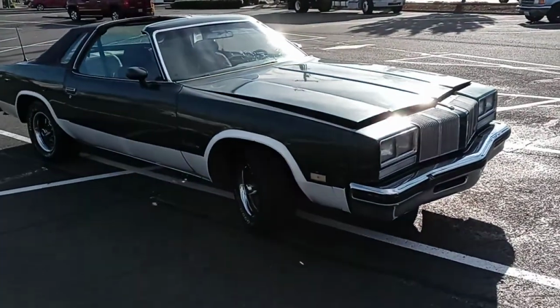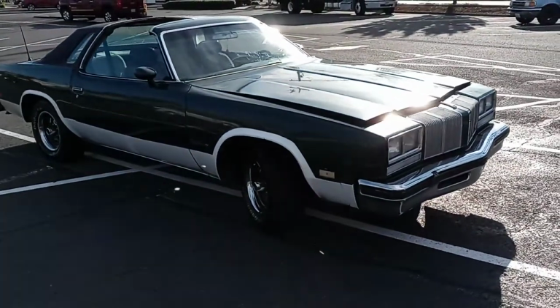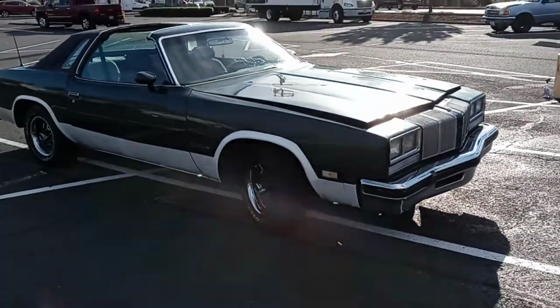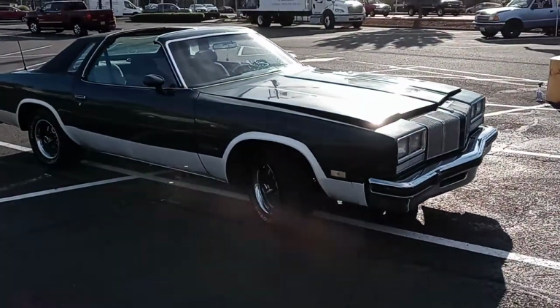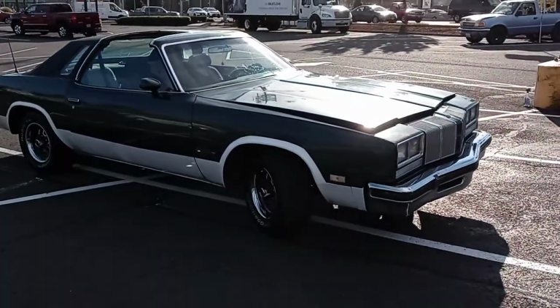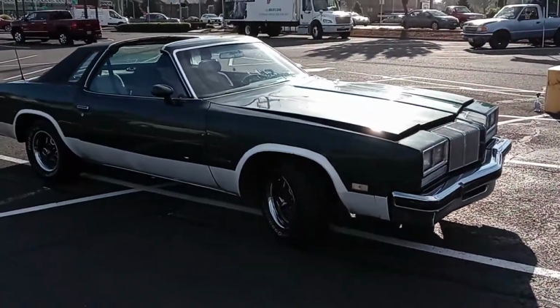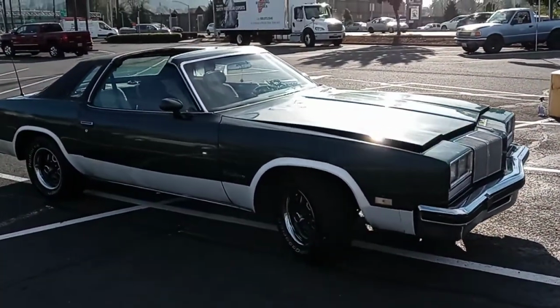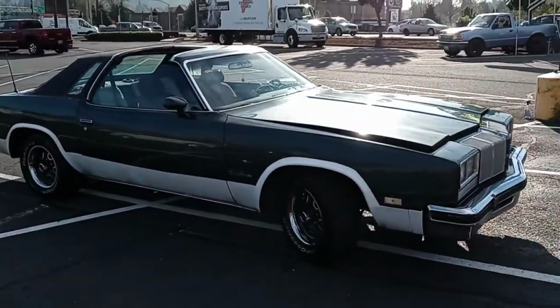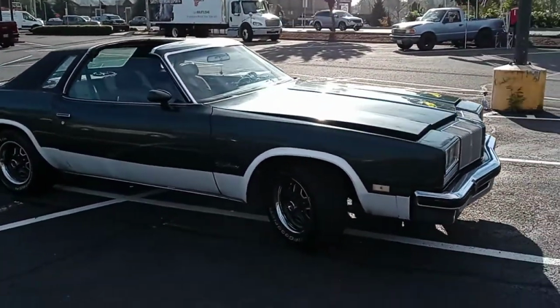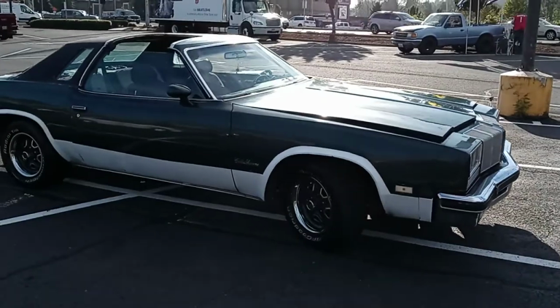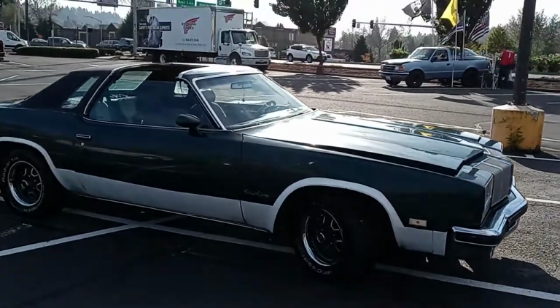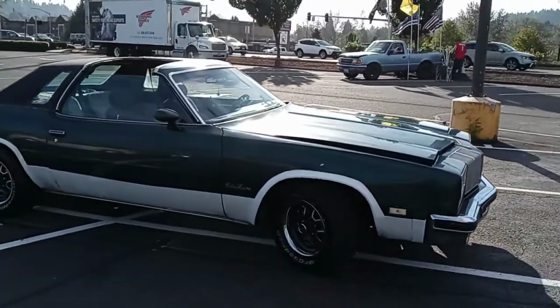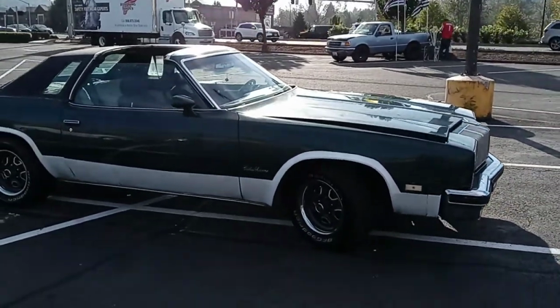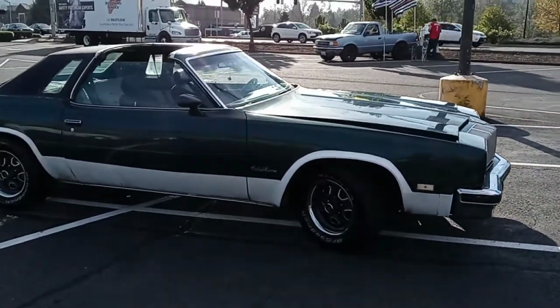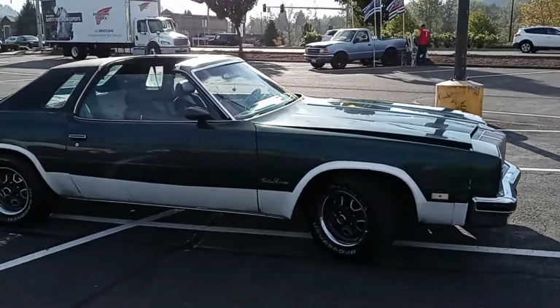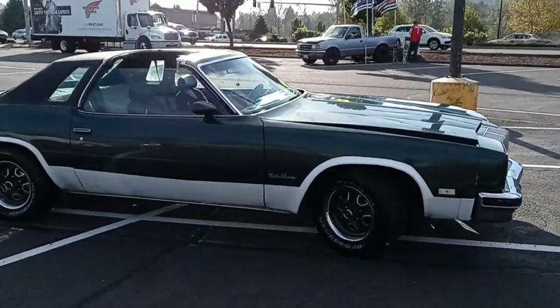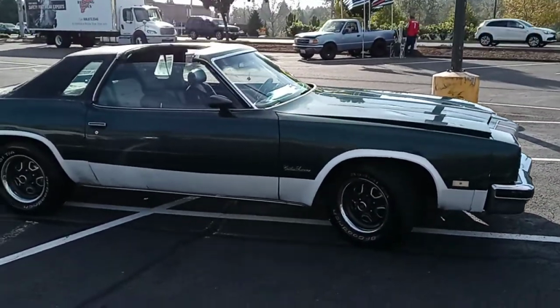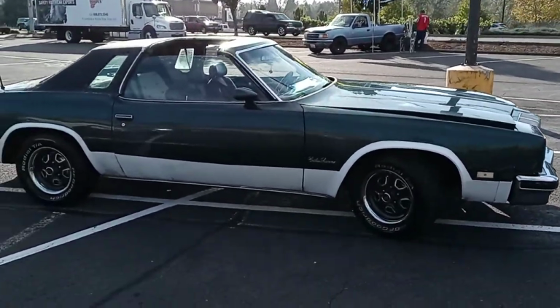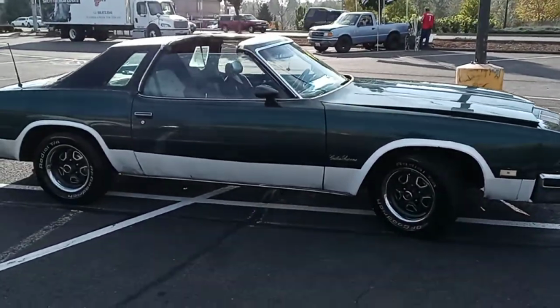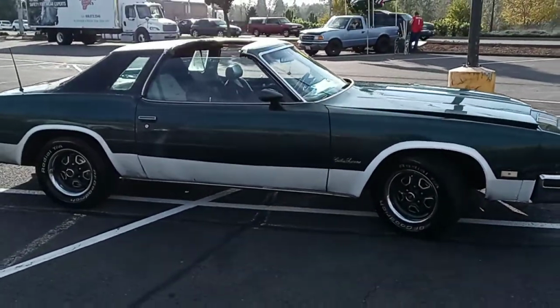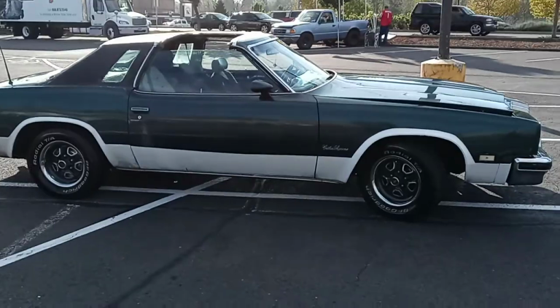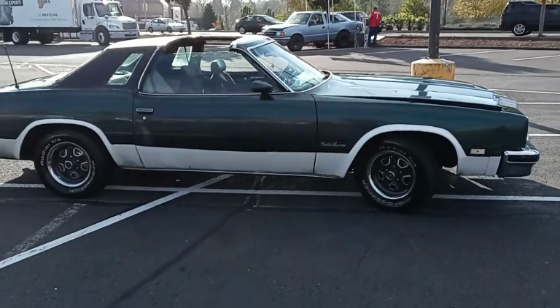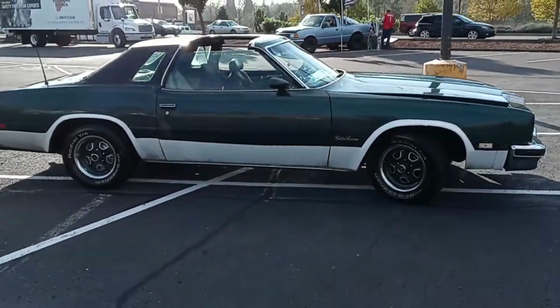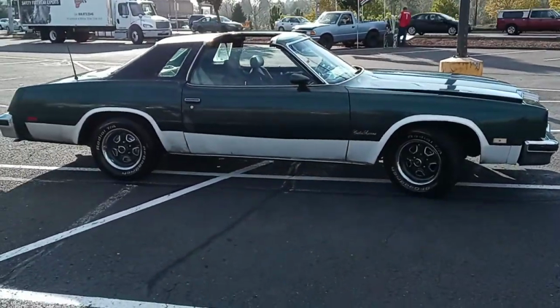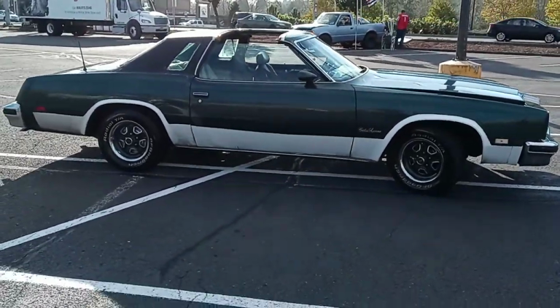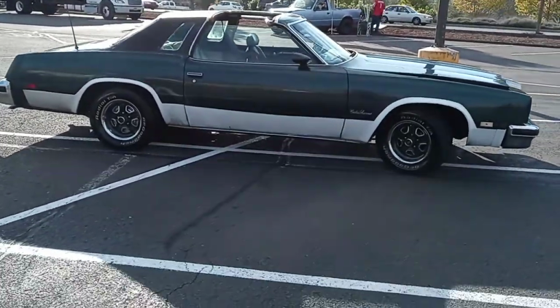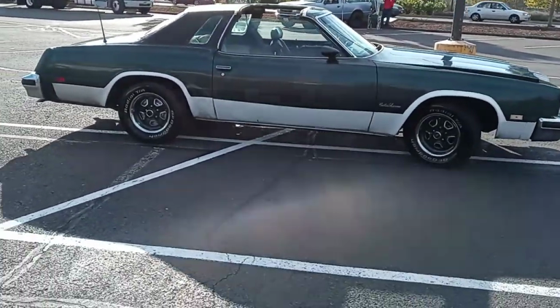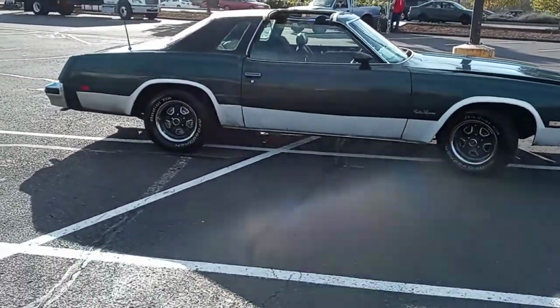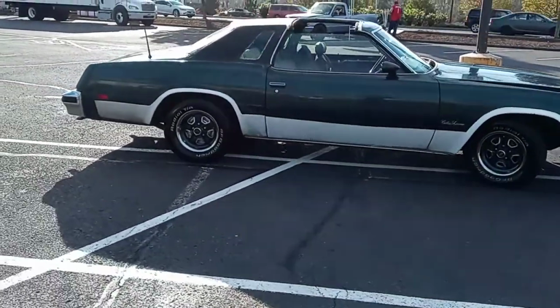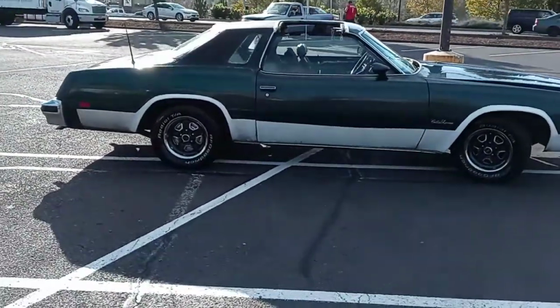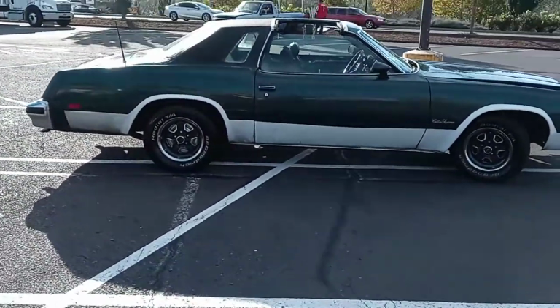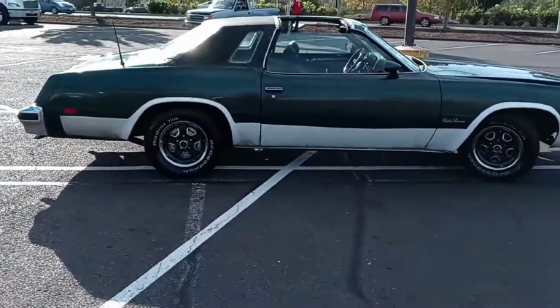This is also the last year of what's called the Colonnade Series — 1973 to 1977 — full-size-esque. It had the long roof, short deck. That's what made them called the Colonnade.